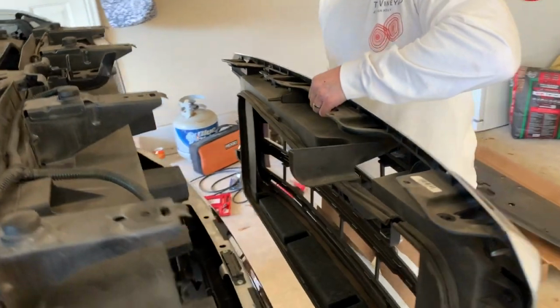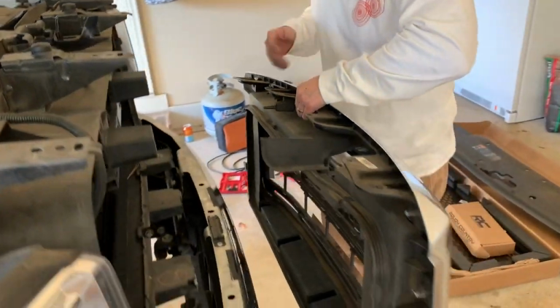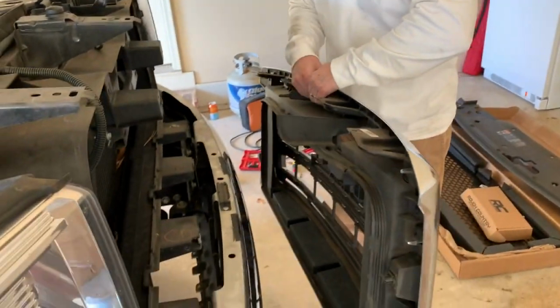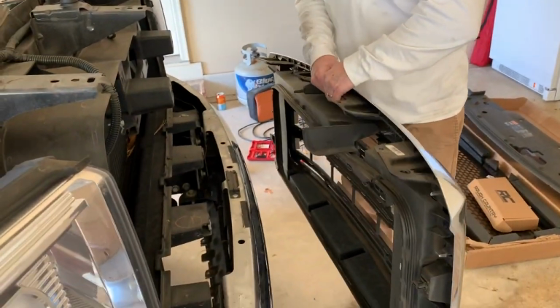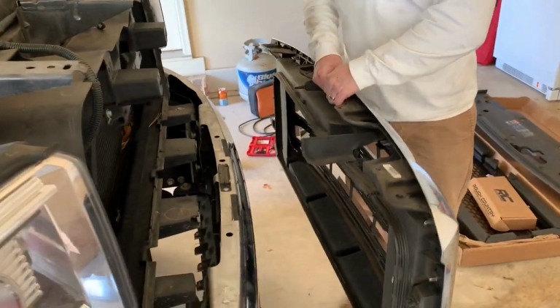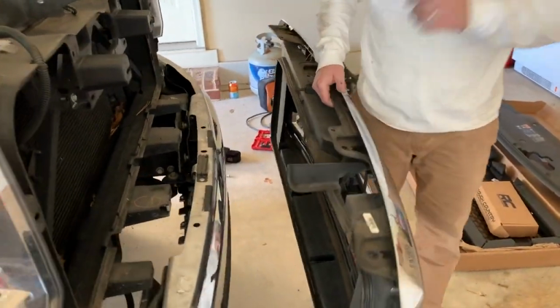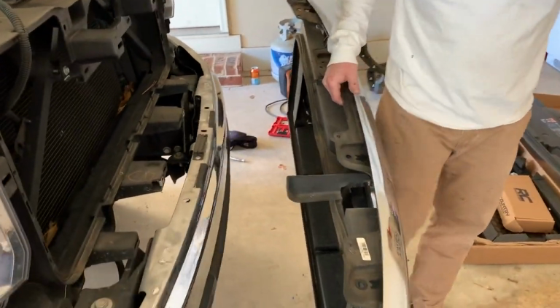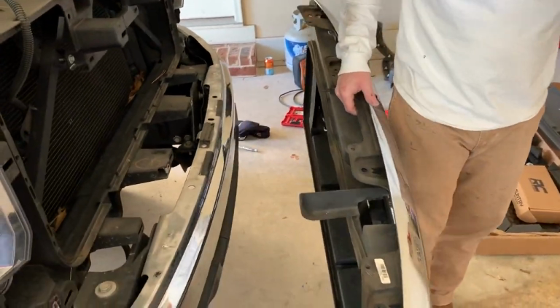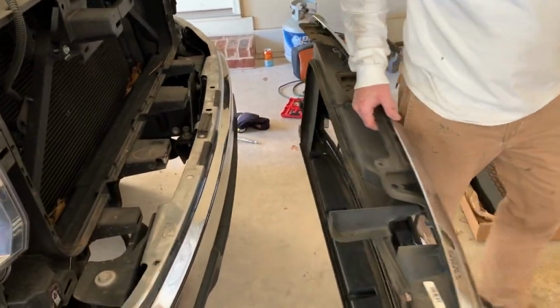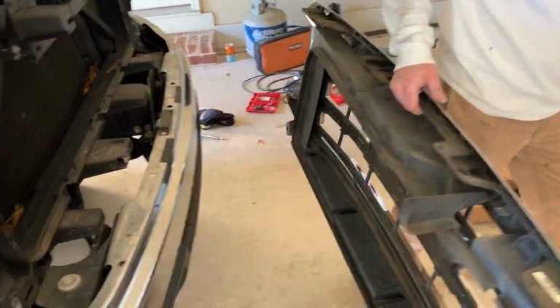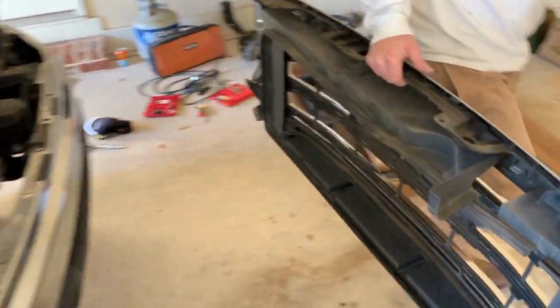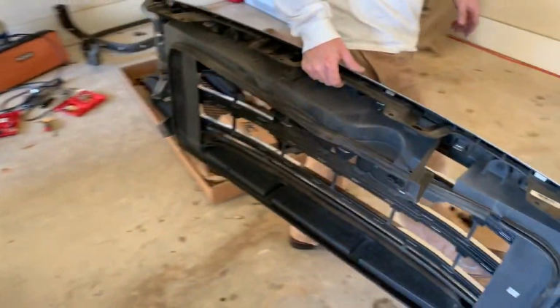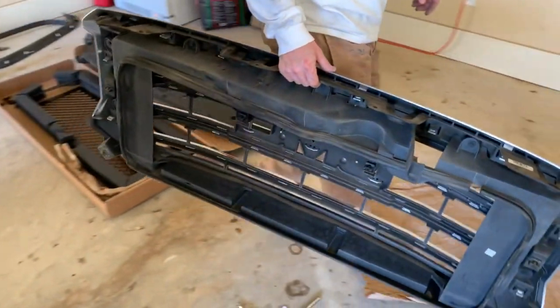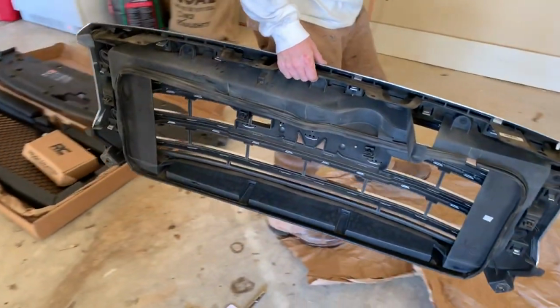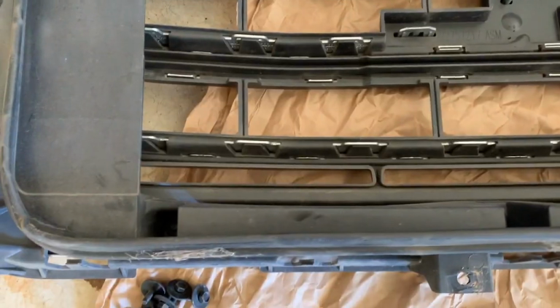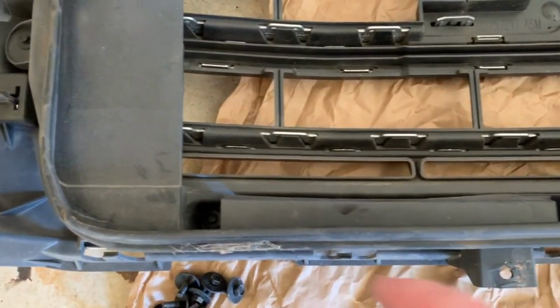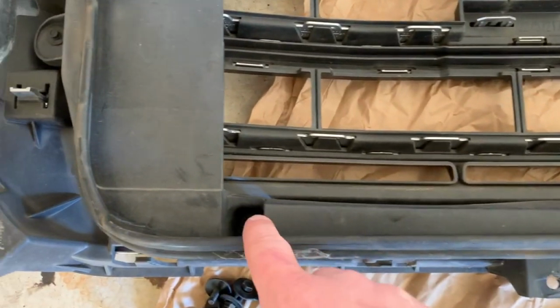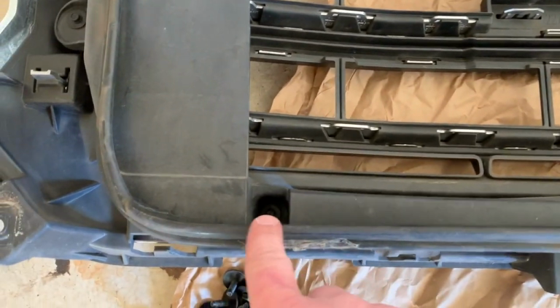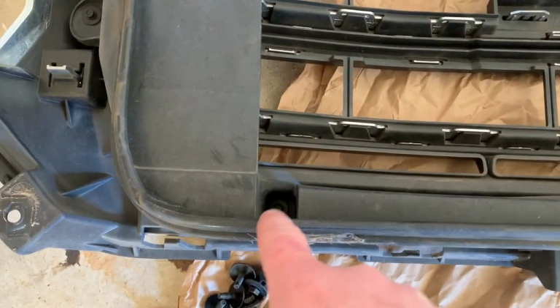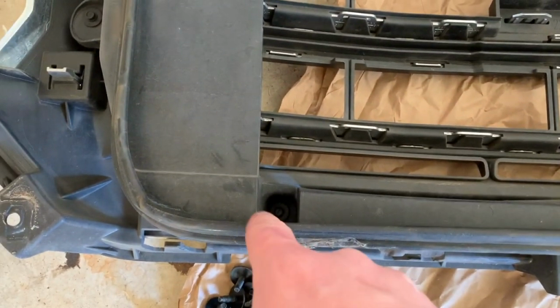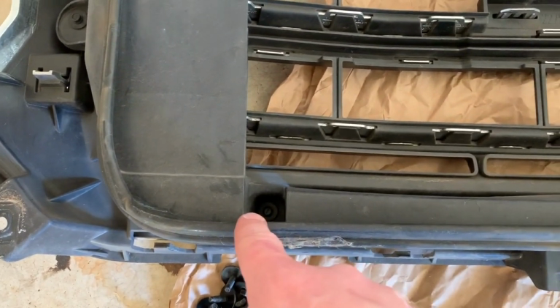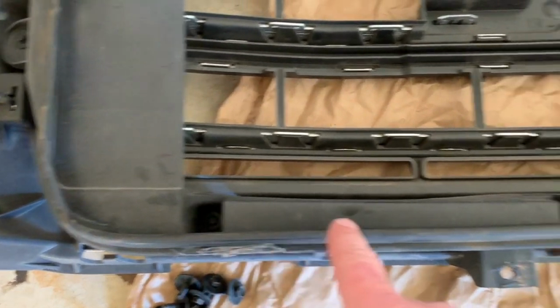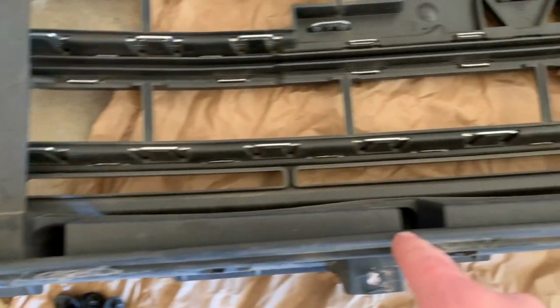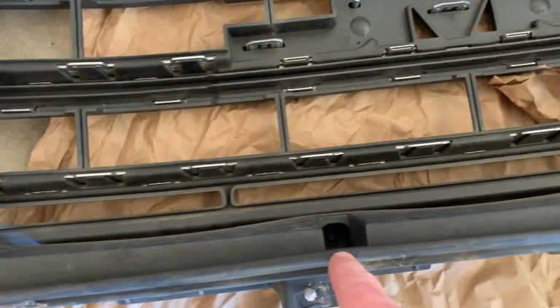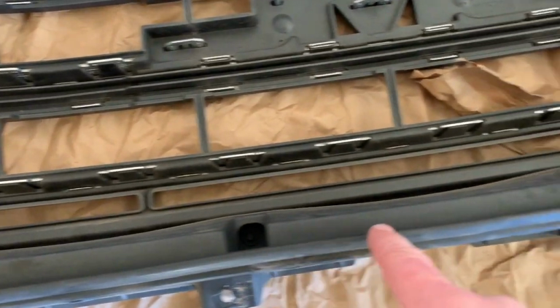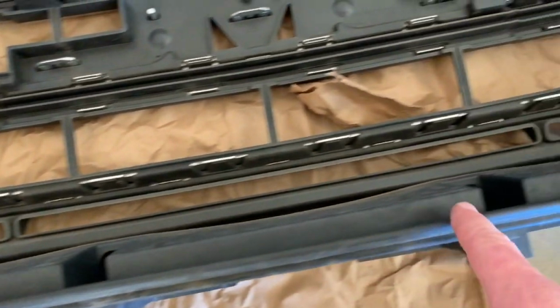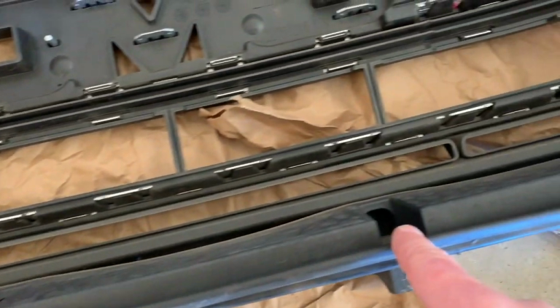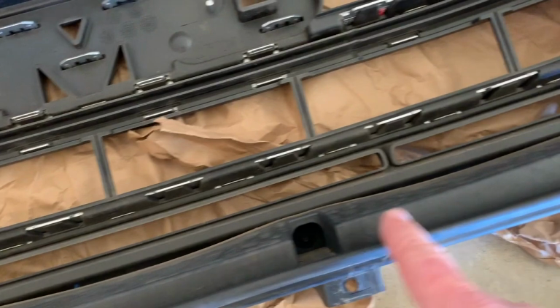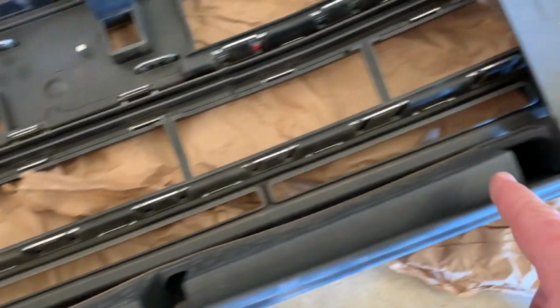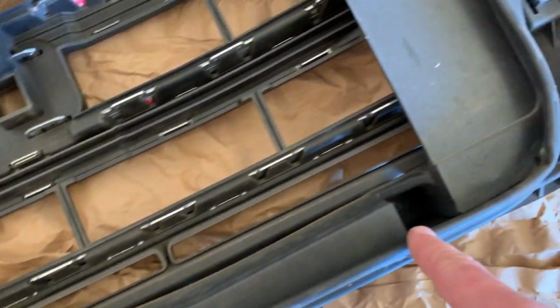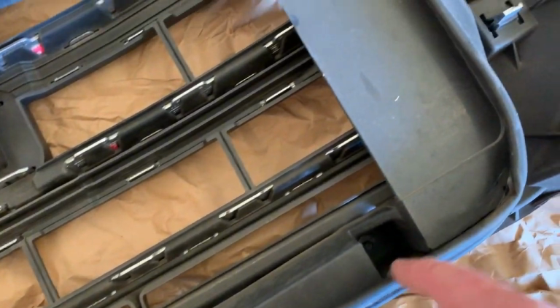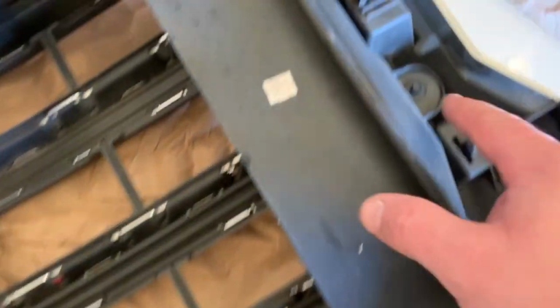Lift from the bottom and pull the whole thing away from the truck and lay it down on a soft surface. Next, remove the inner grille with the 7 millimeter screws all the way around.